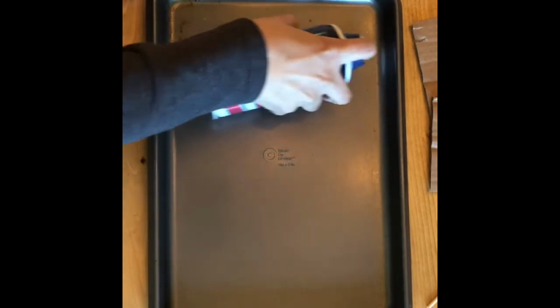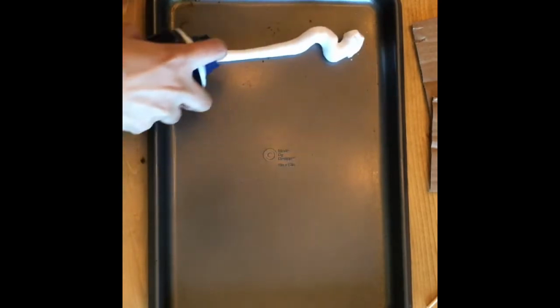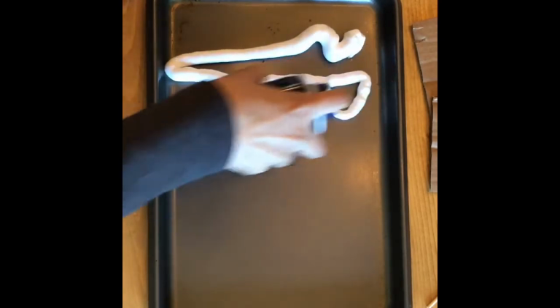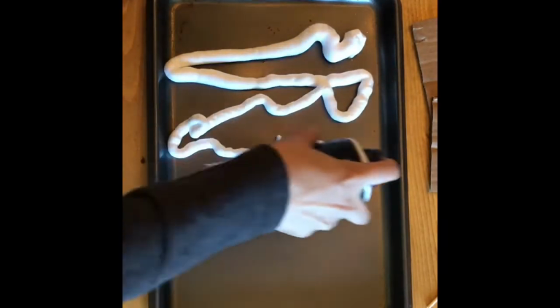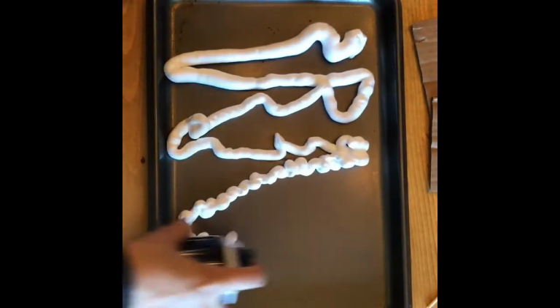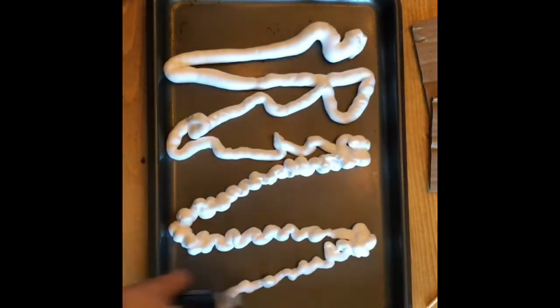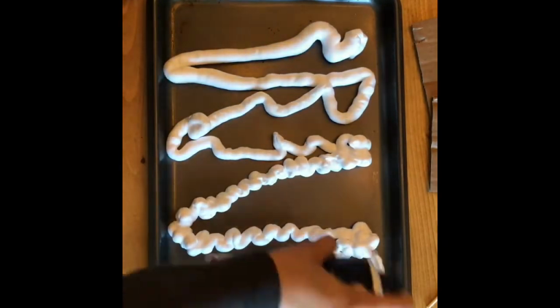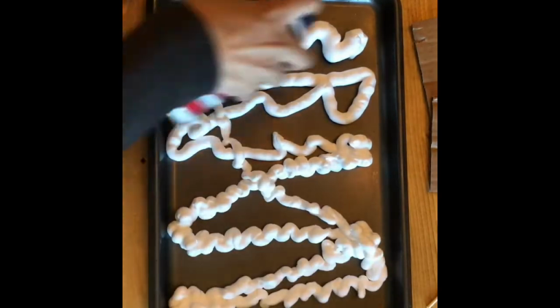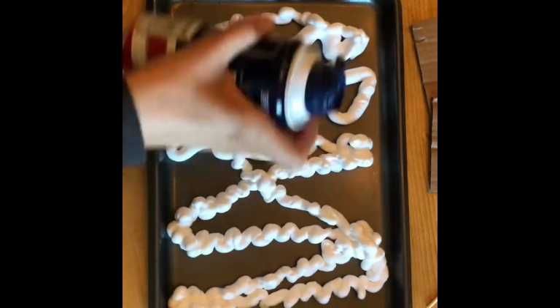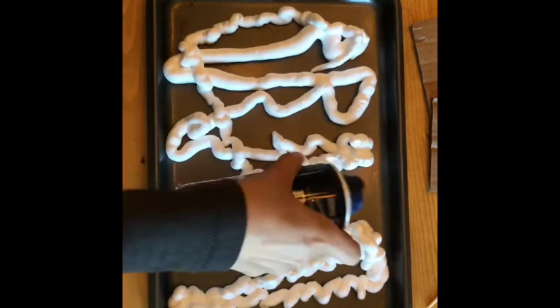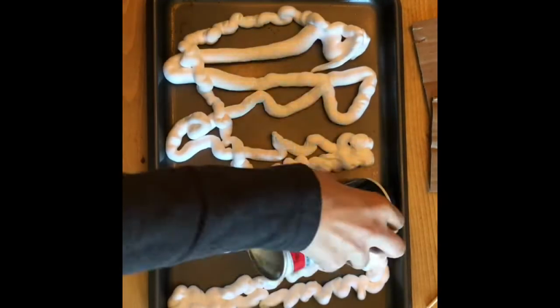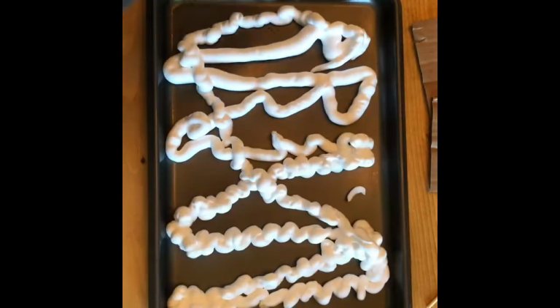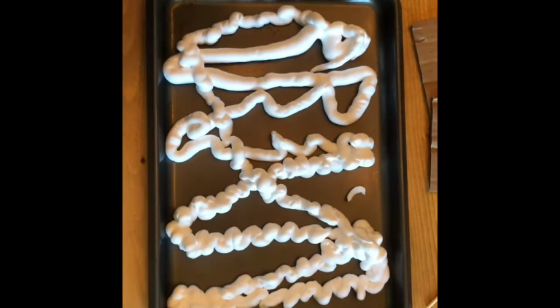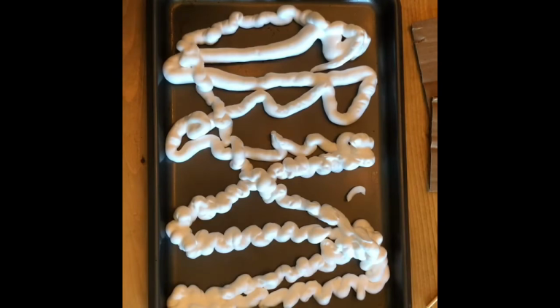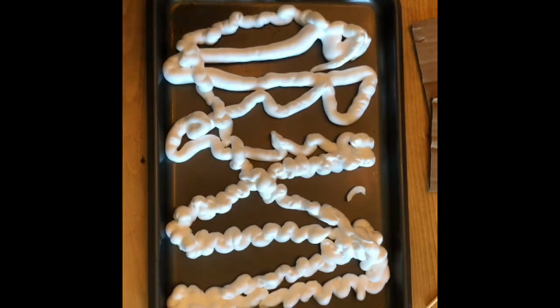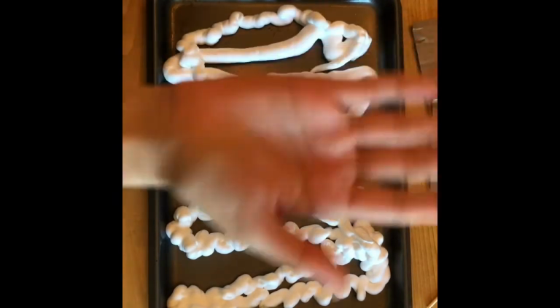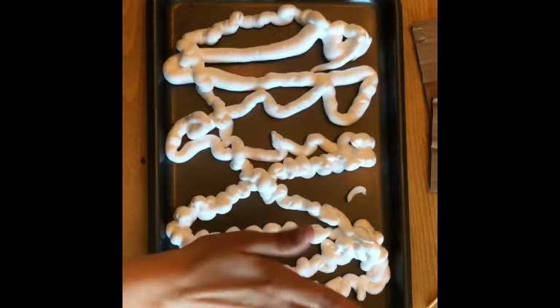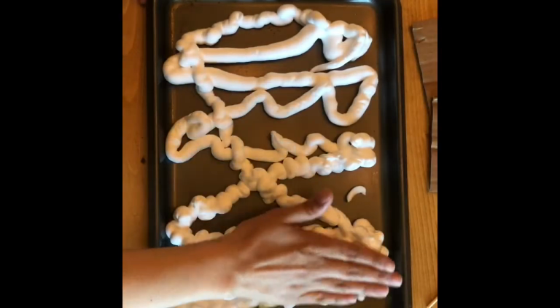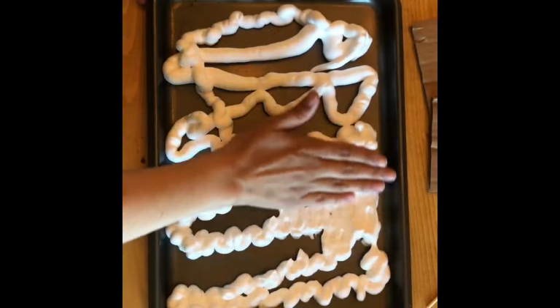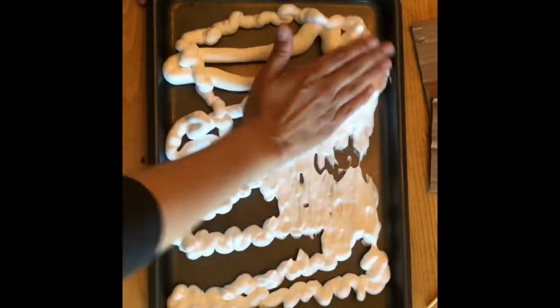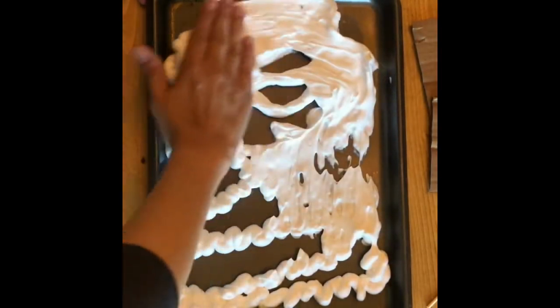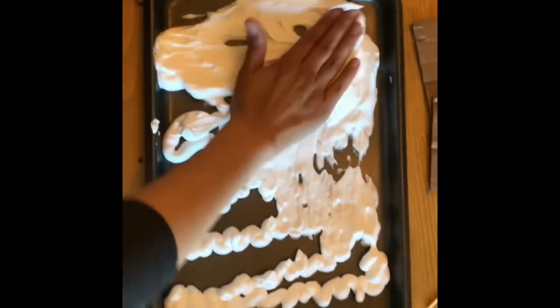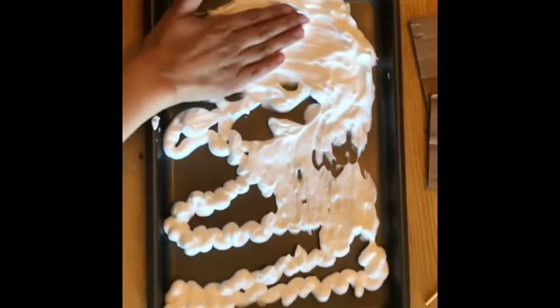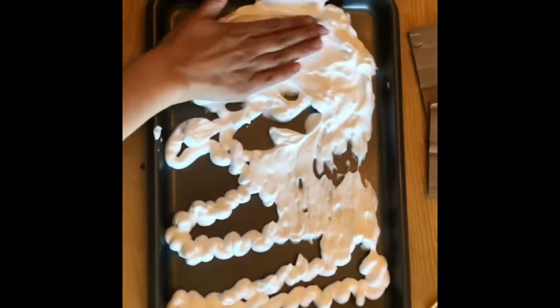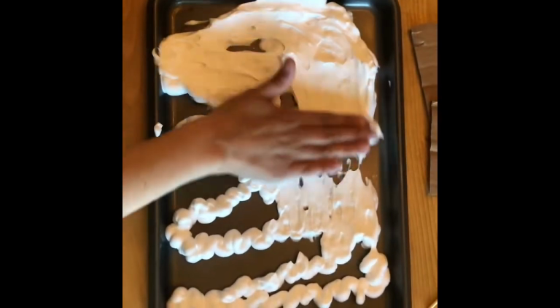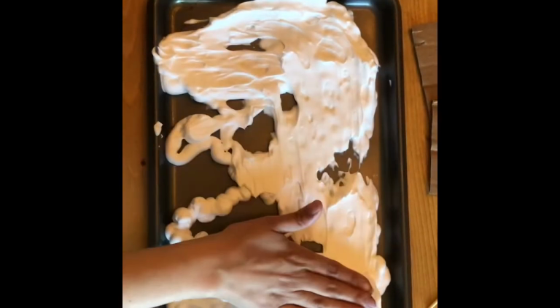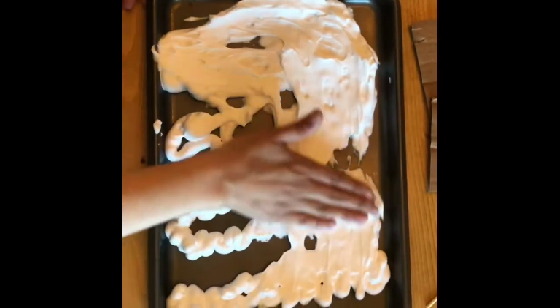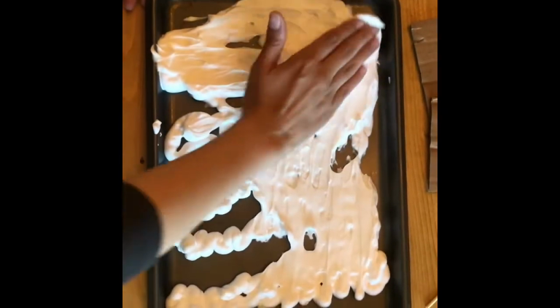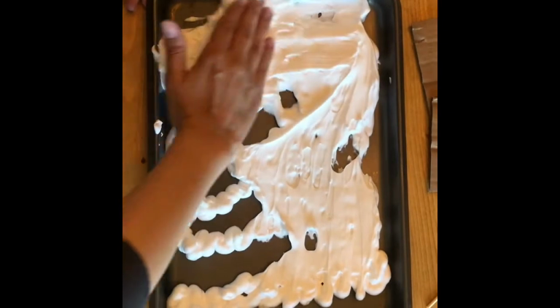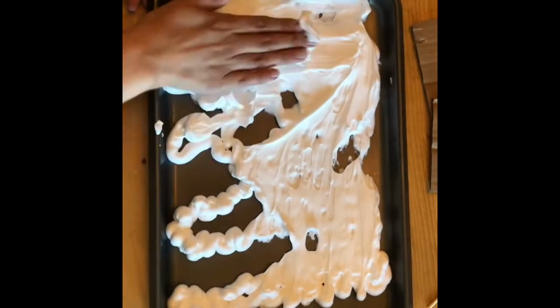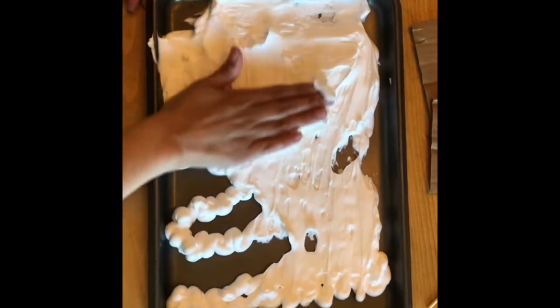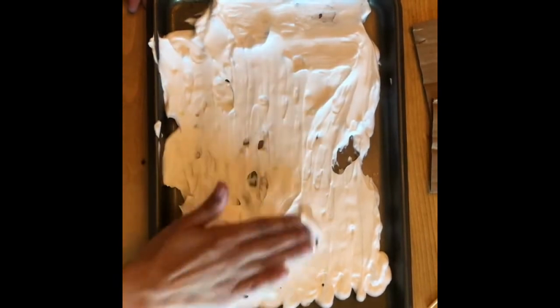First you're going to place the shaving cream into the tray and you're going to use your hands to make it nice and even to flatten out the shaving cream. When you are all finished, please wash your hands.